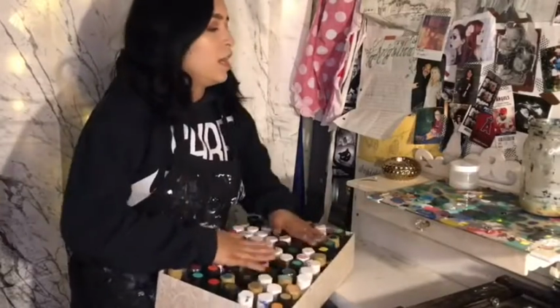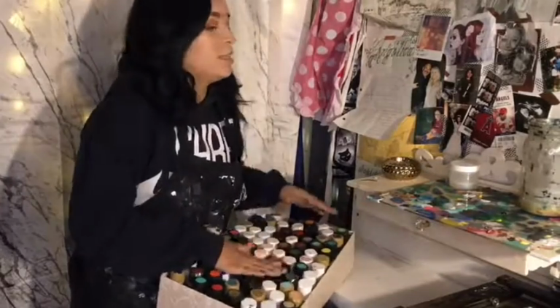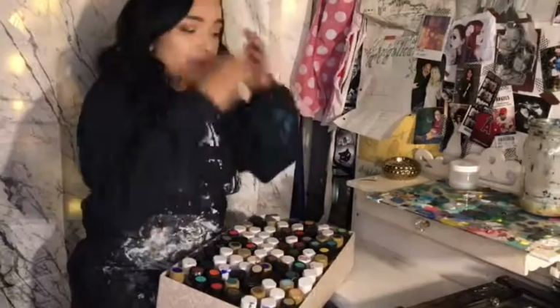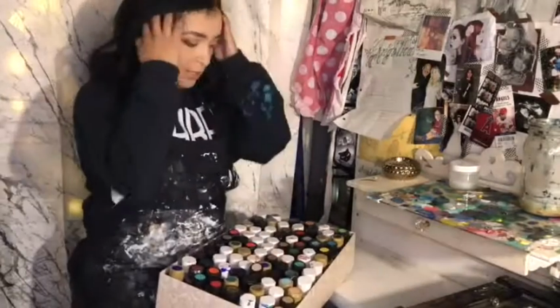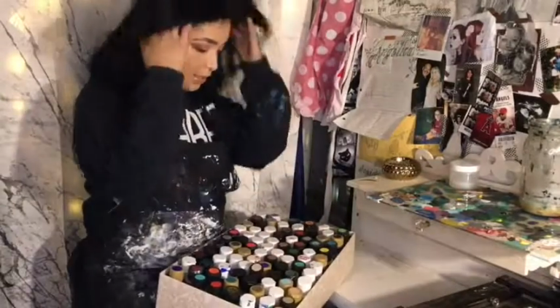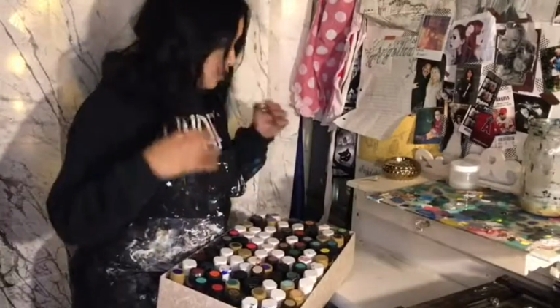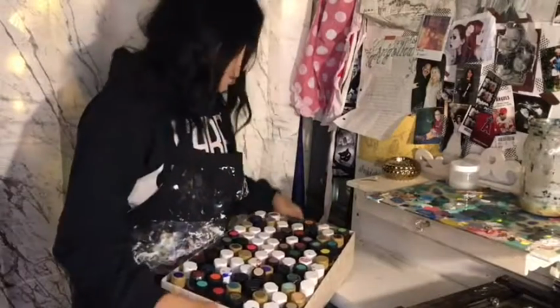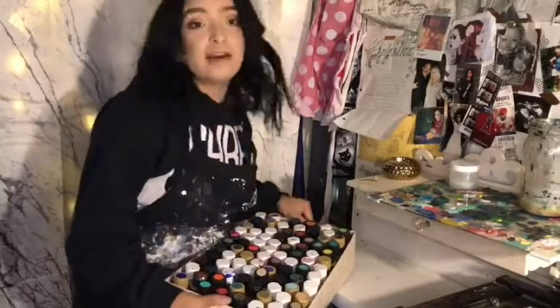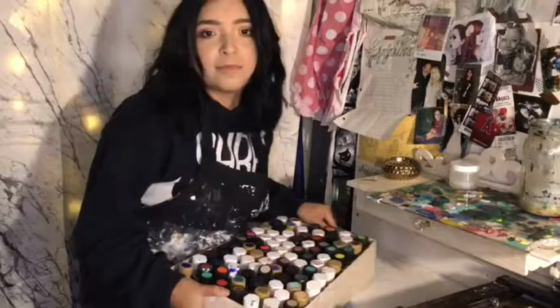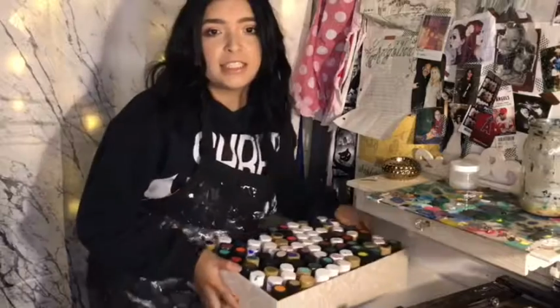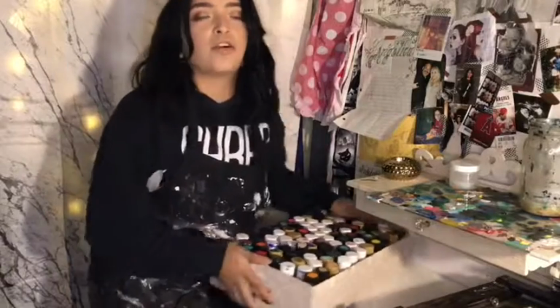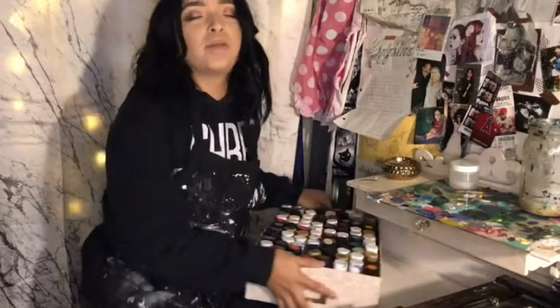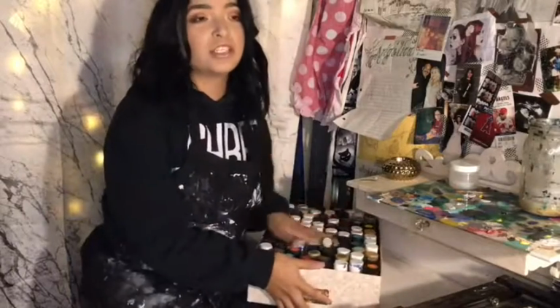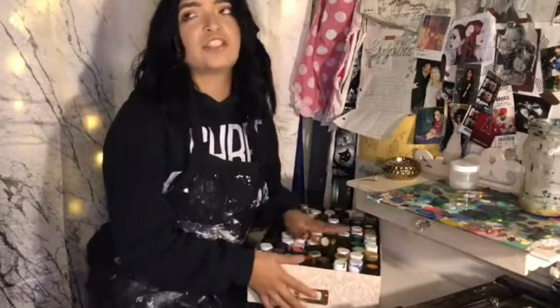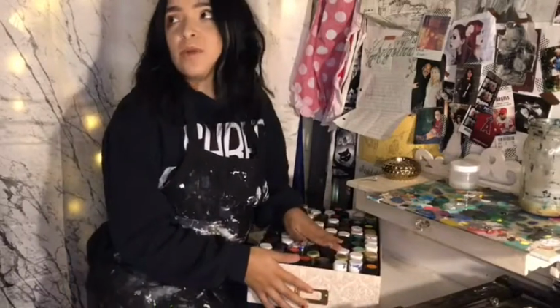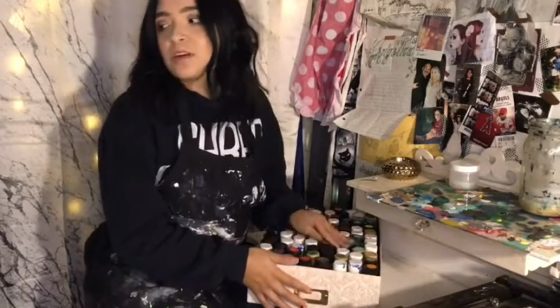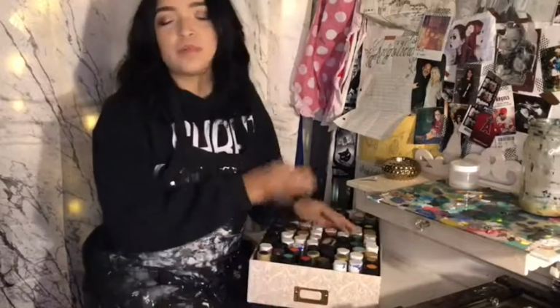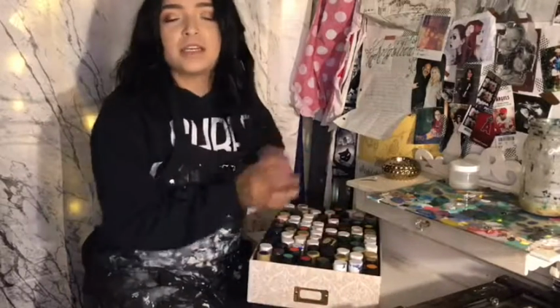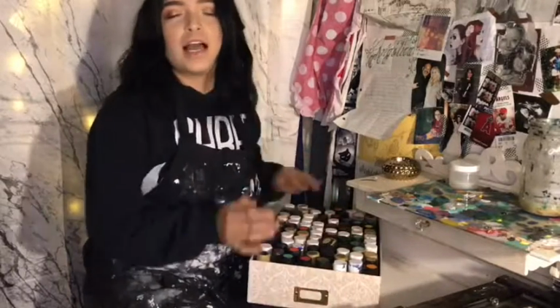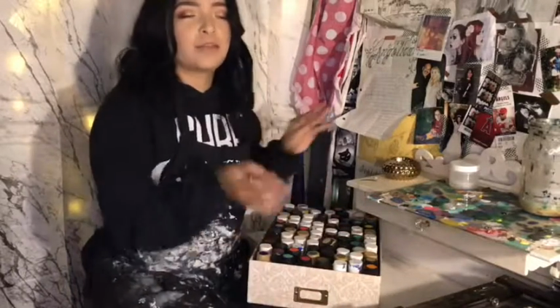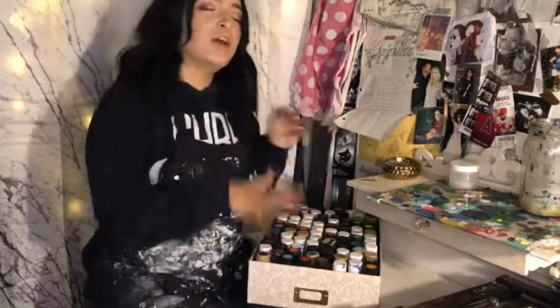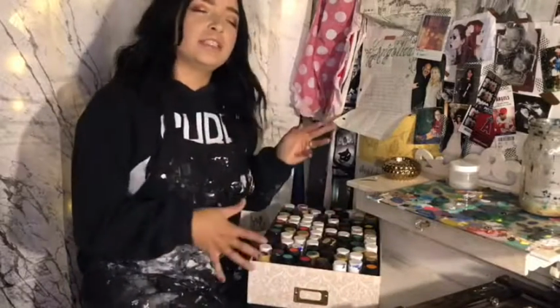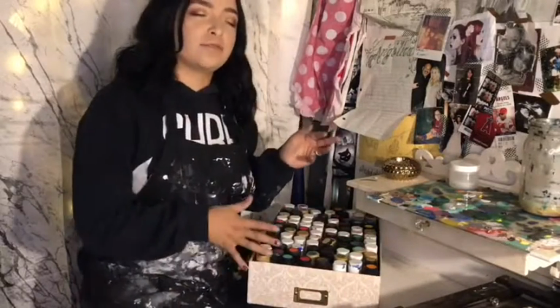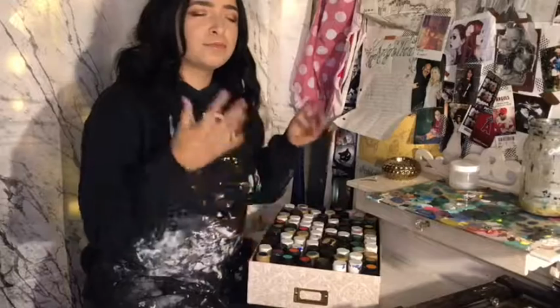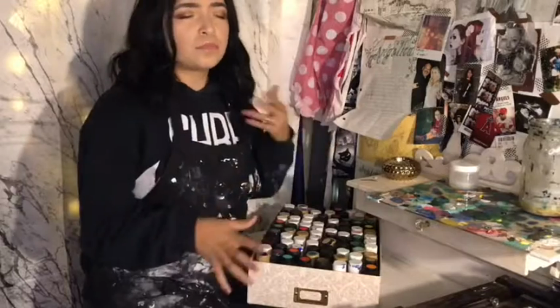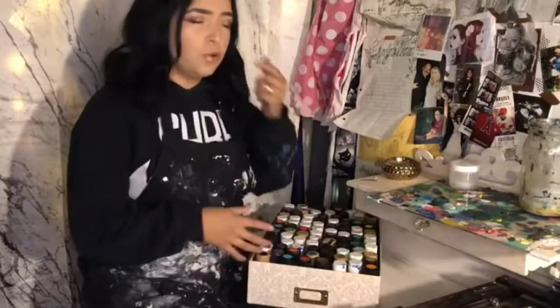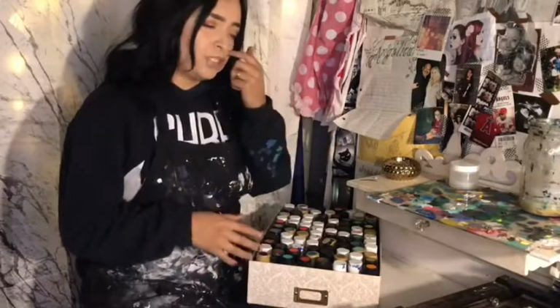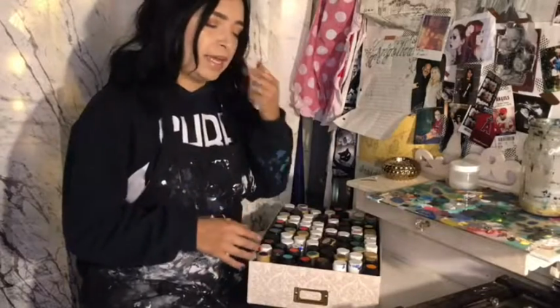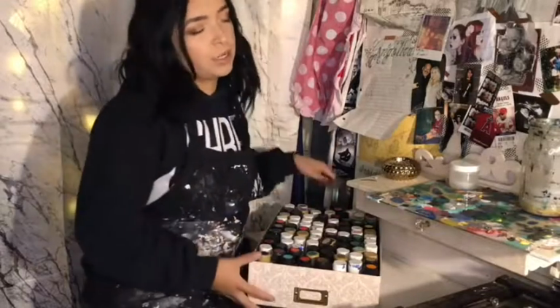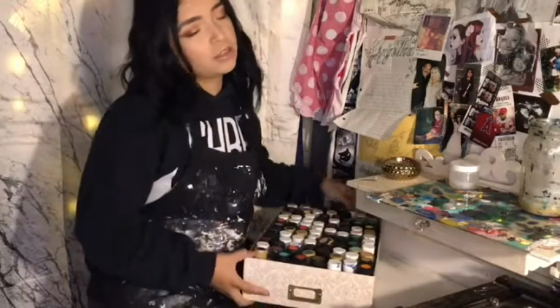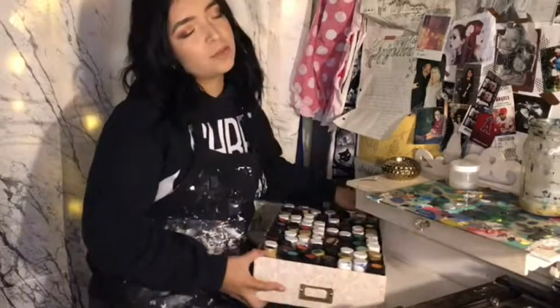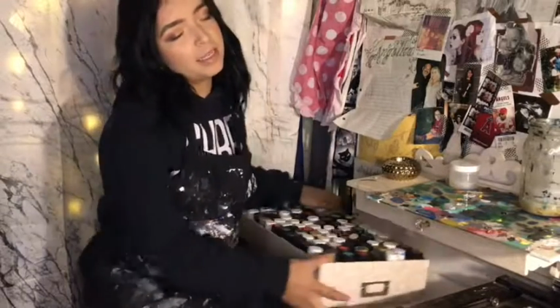I think that is enough mixing. So what I'm going to do is turn the box around so that way I have really no idea which paint is where. So I'm just going to close my eyes.